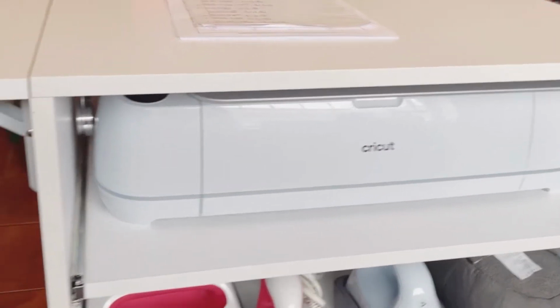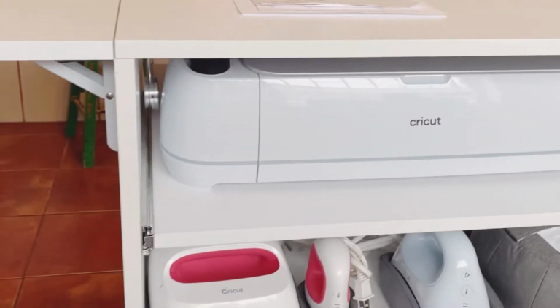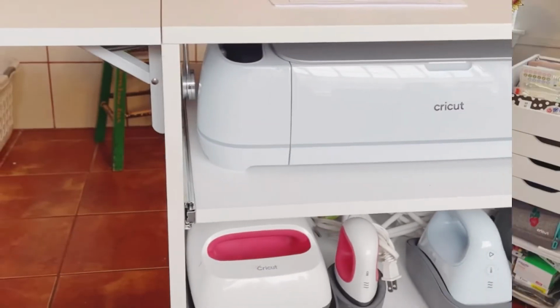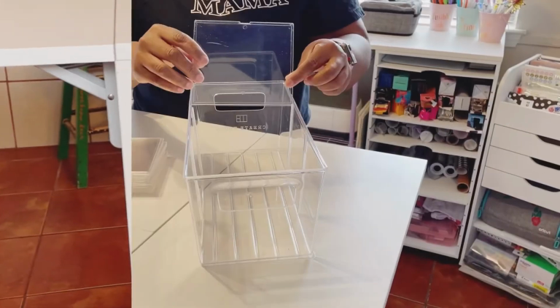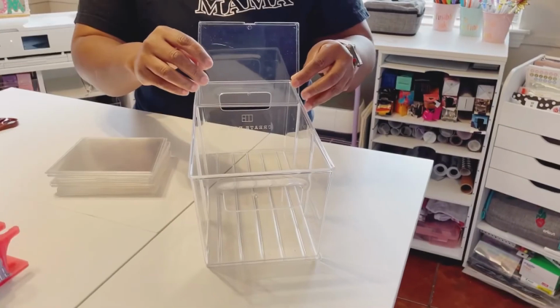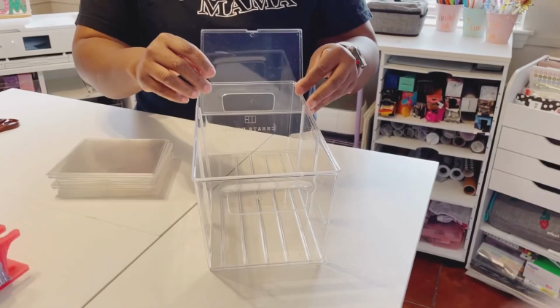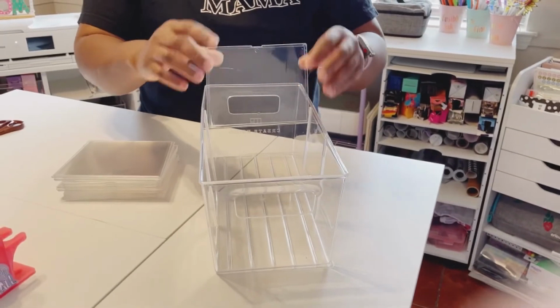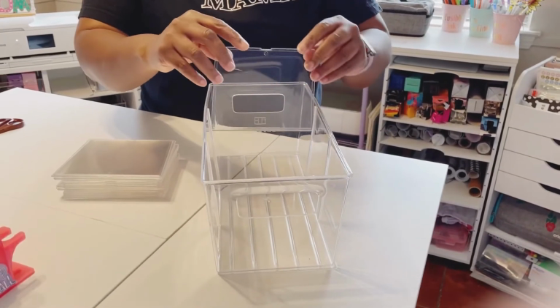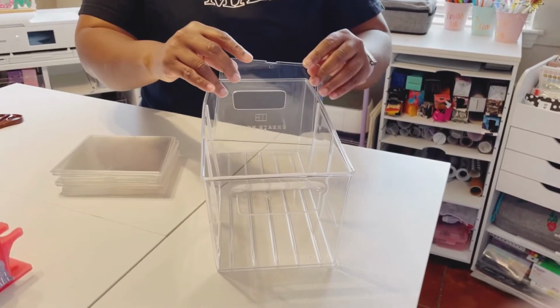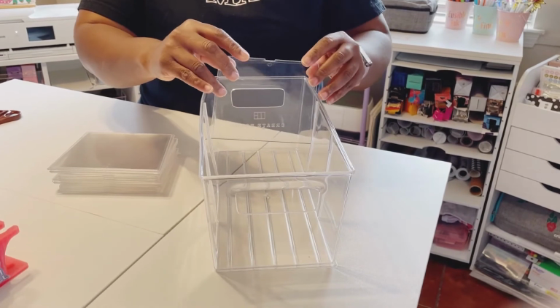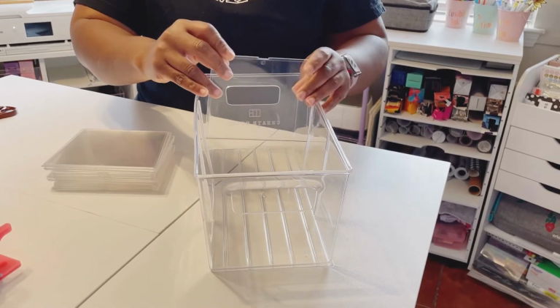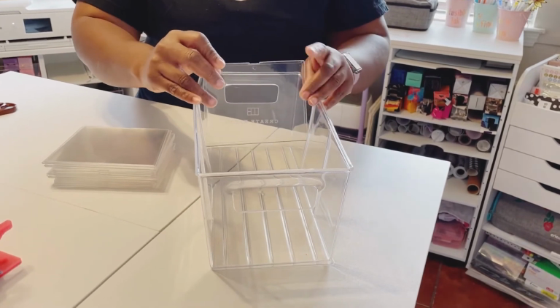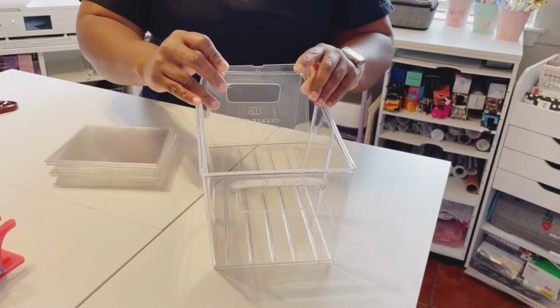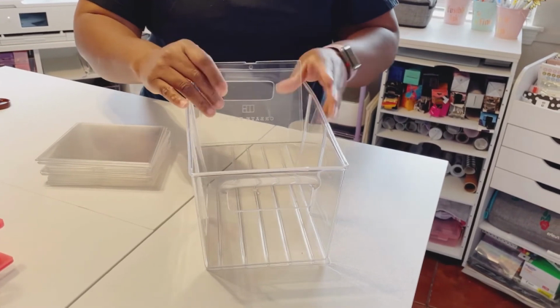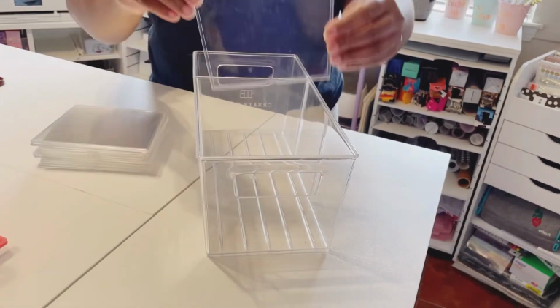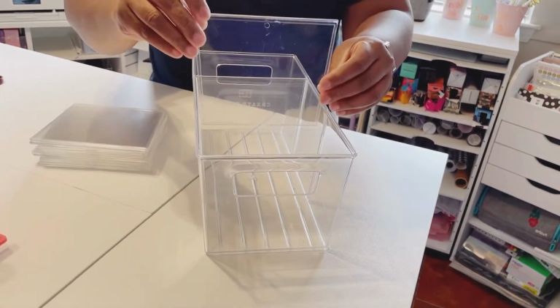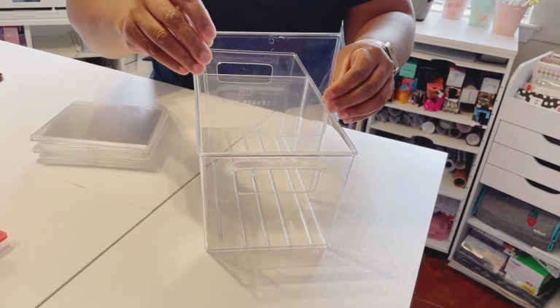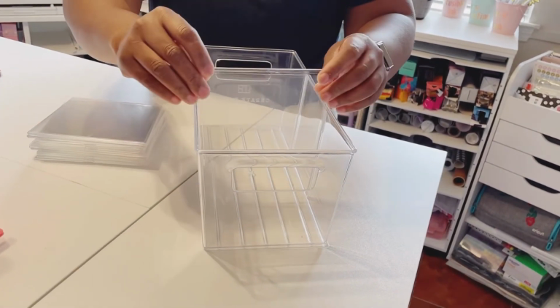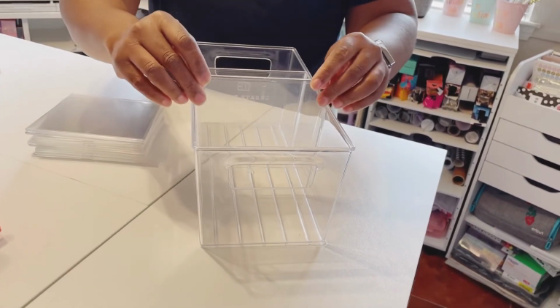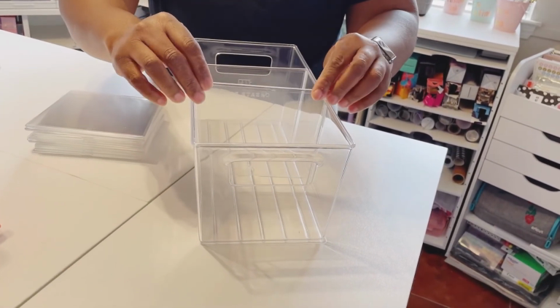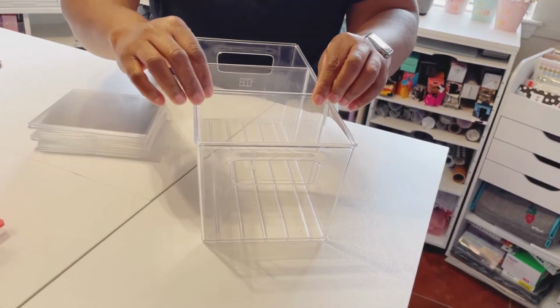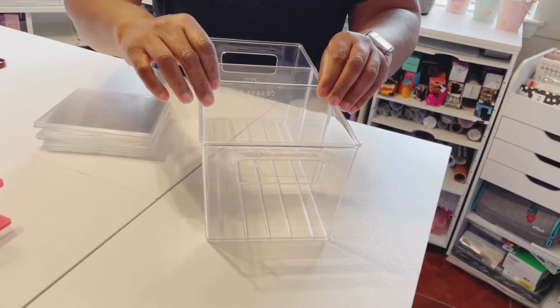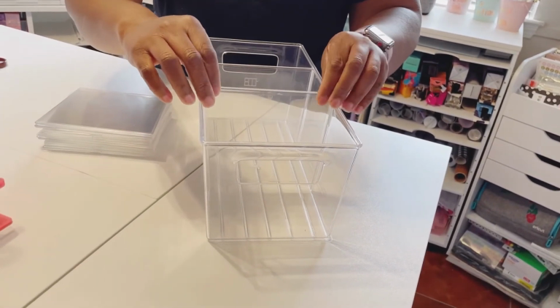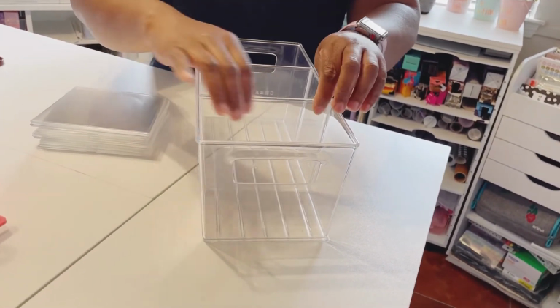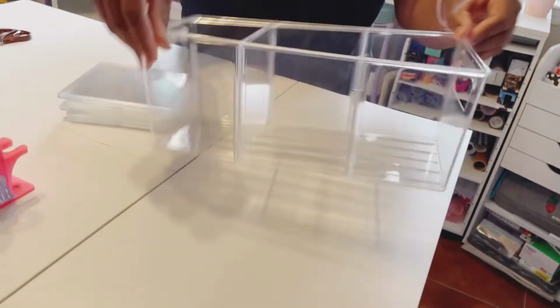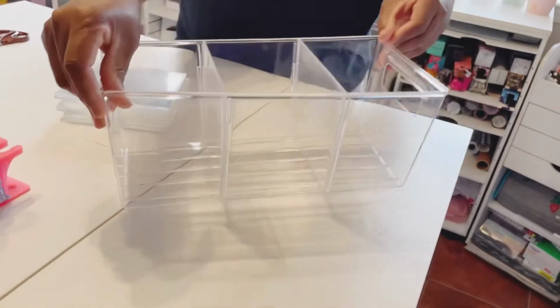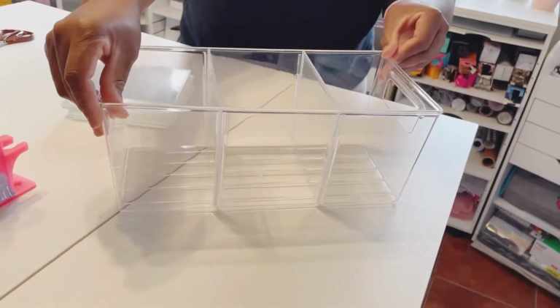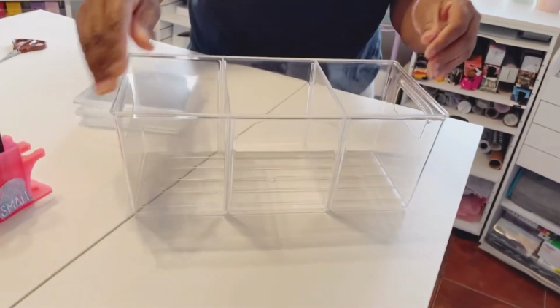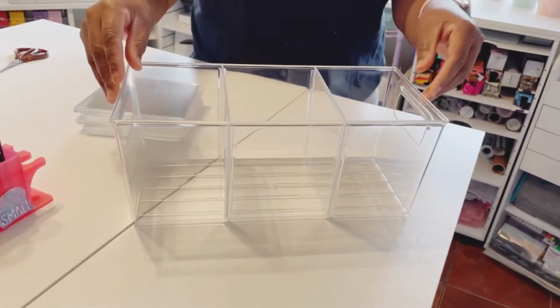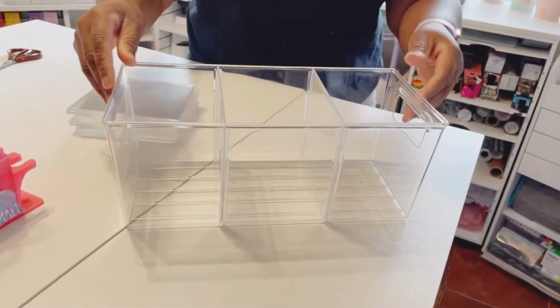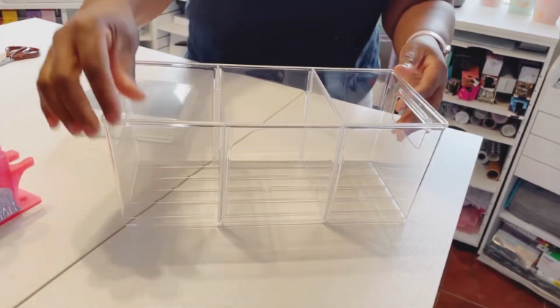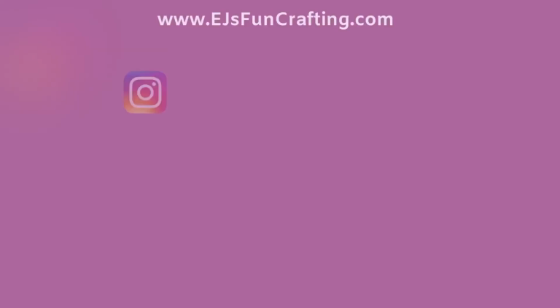Come back for the next video — I'm gonna show you exactly how I set up my craft room cubbies. We got lots more cleaning to do, but I really want you to come and see what we did. Thanks for joining me, and see you next time!